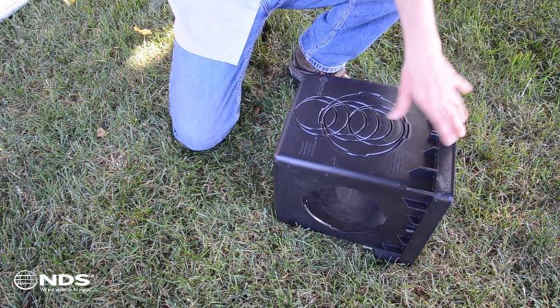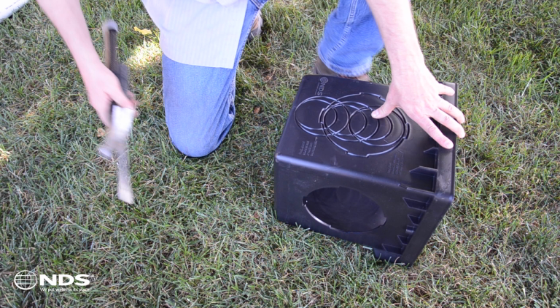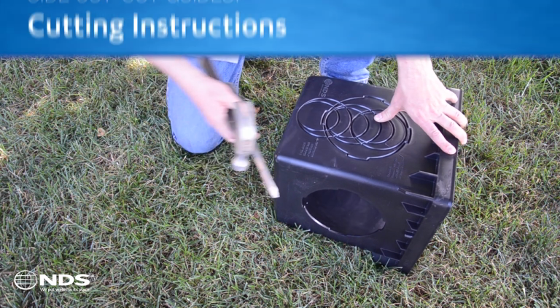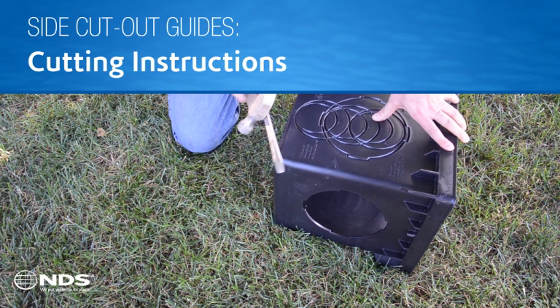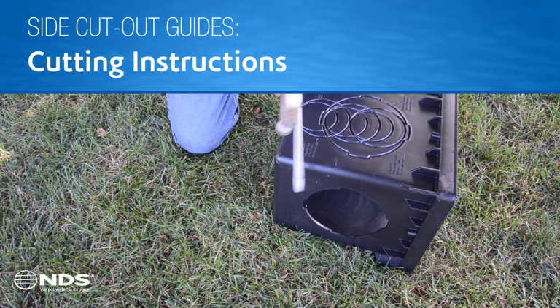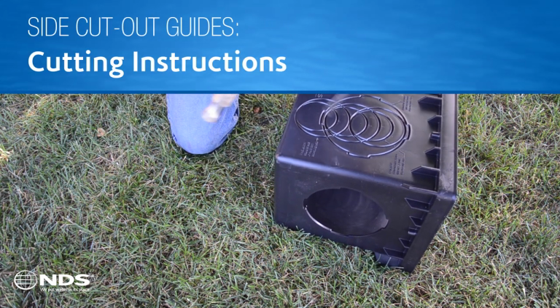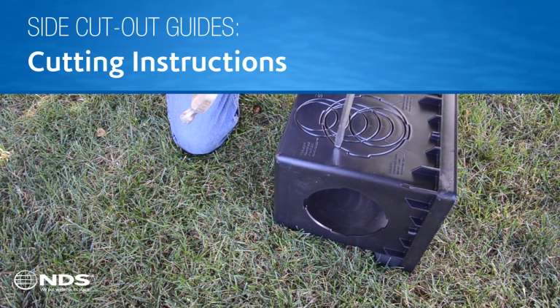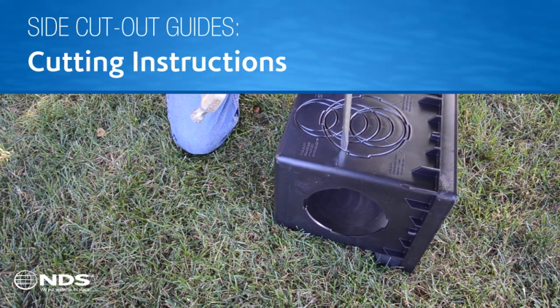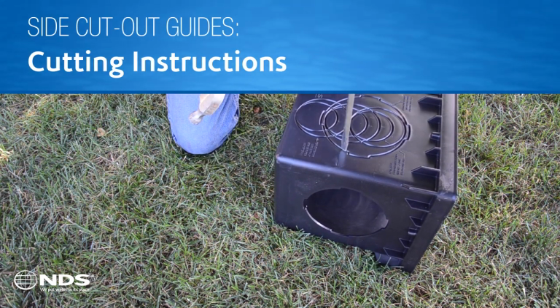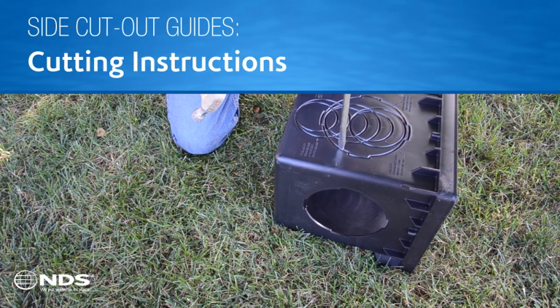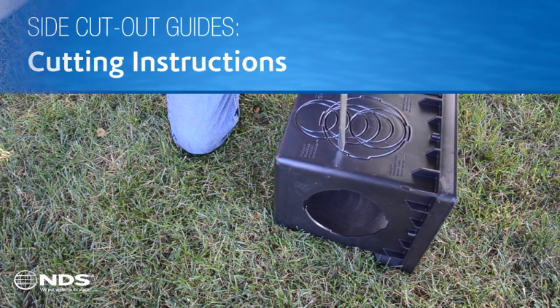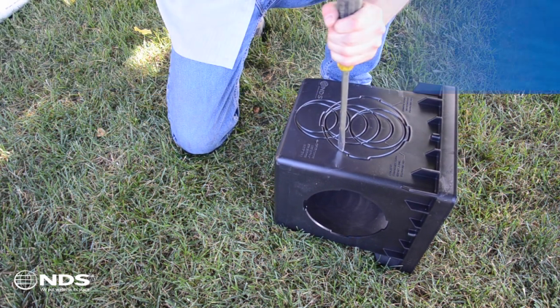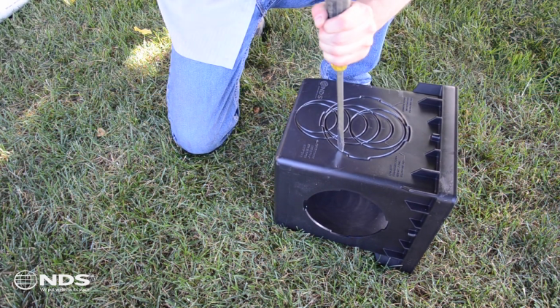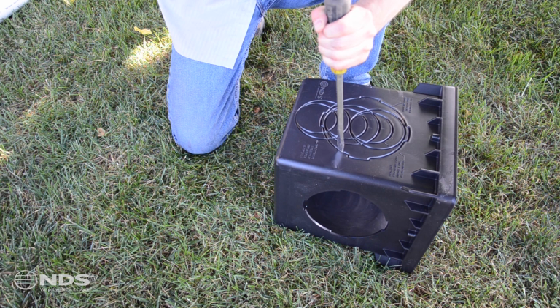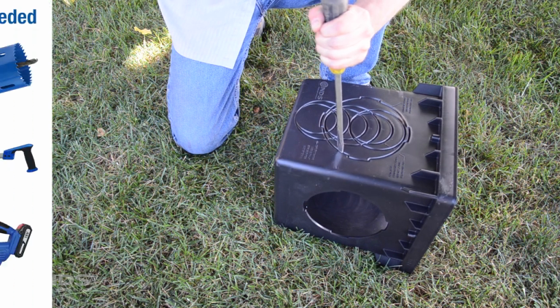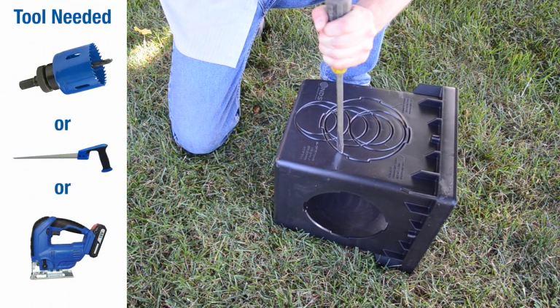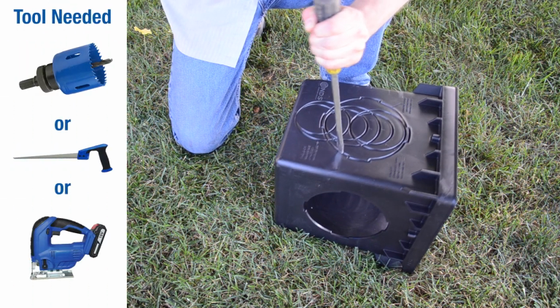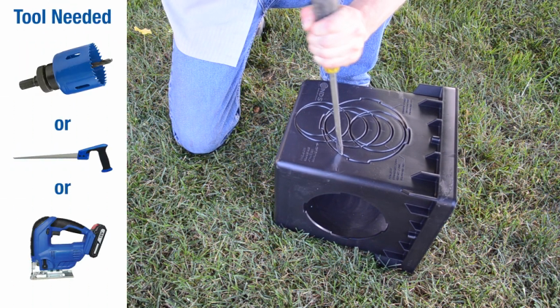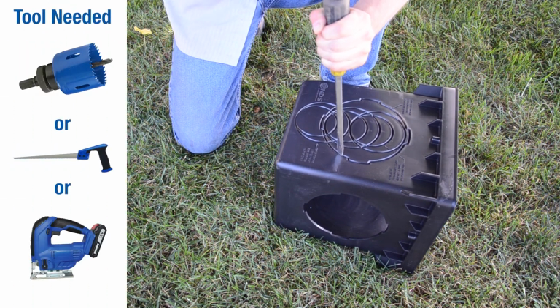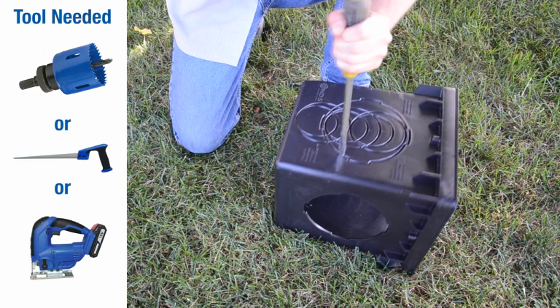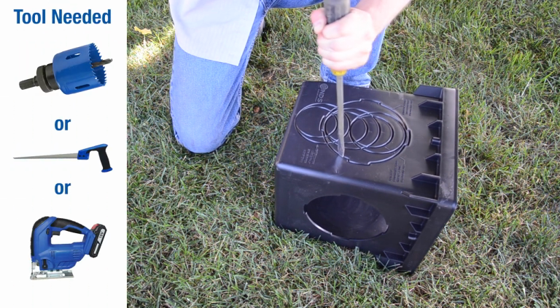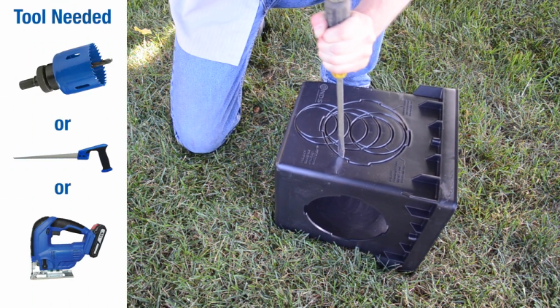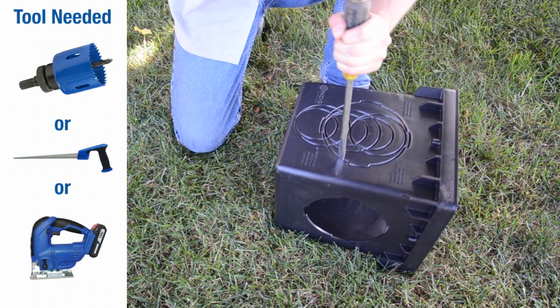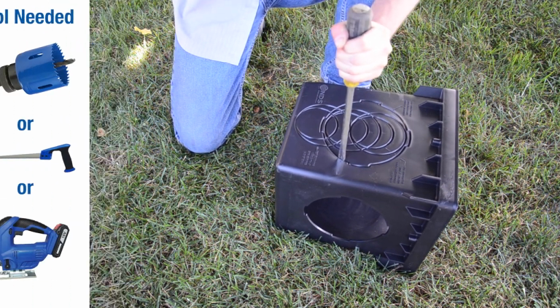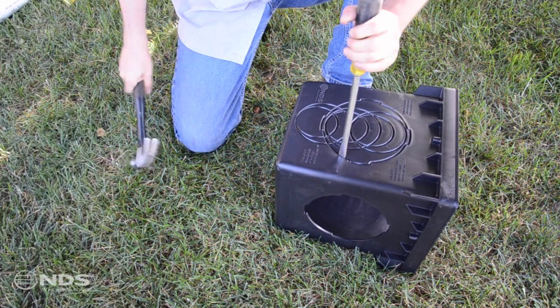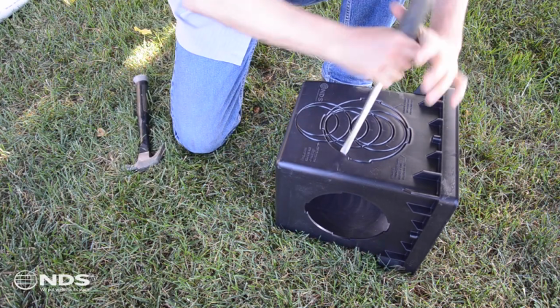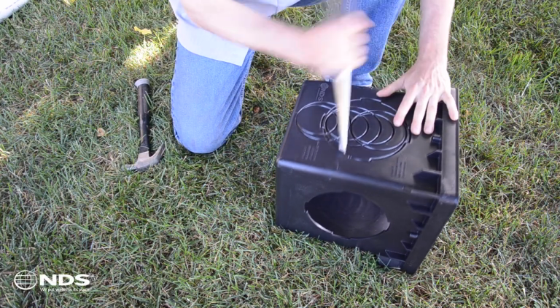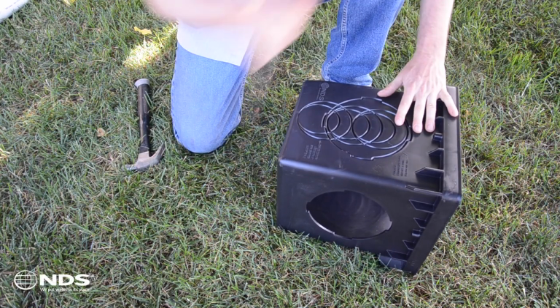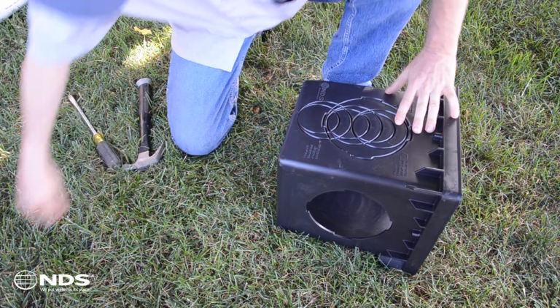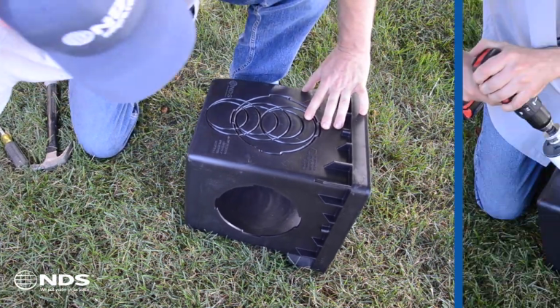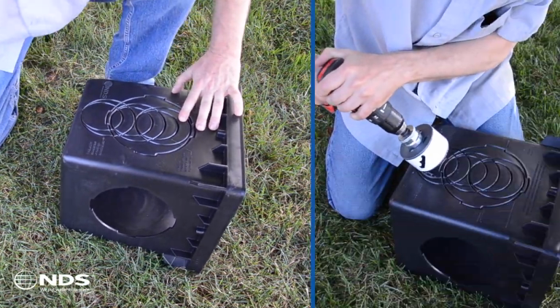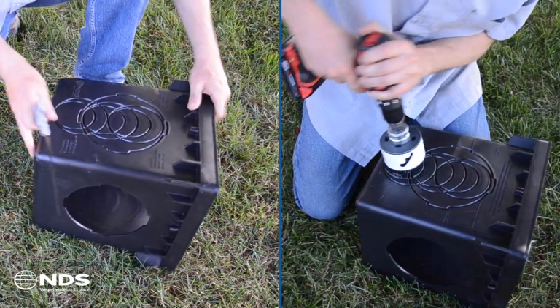Cutting out the openings to receive pipe or an outlet adapter is made easier and requires just a few common tools: a hole saw, keyhole saw, or jigsaw. A slotted screwdriver or drill can be used to make a hole to start your cut.